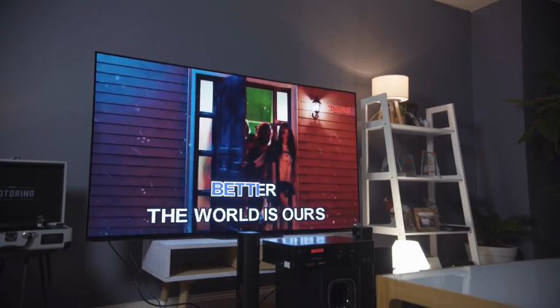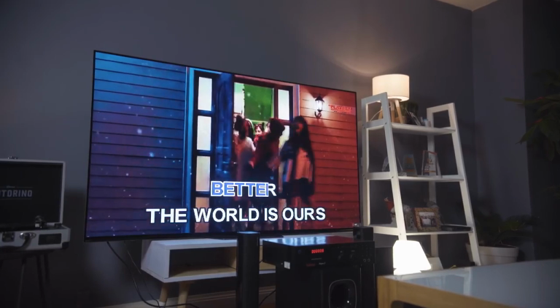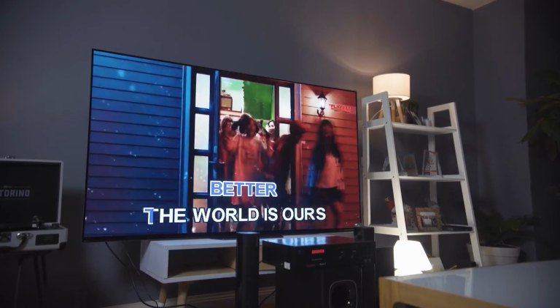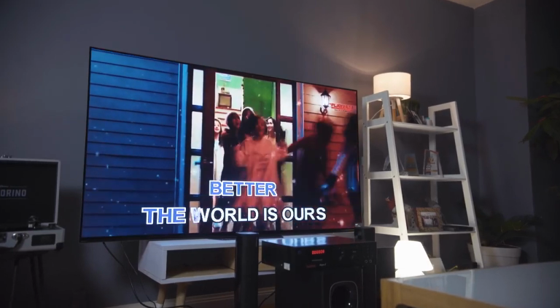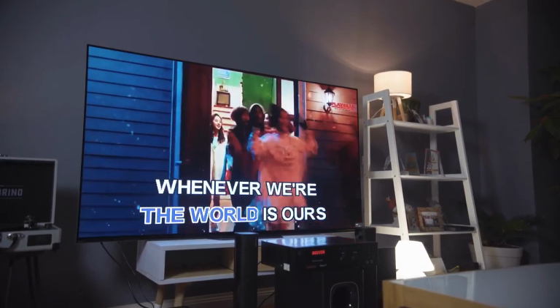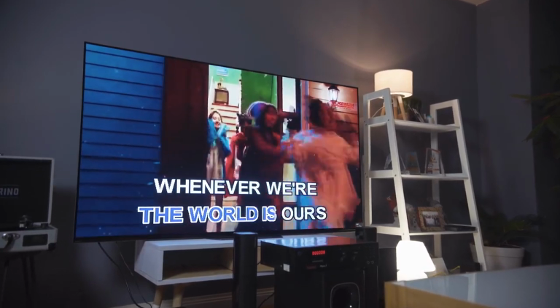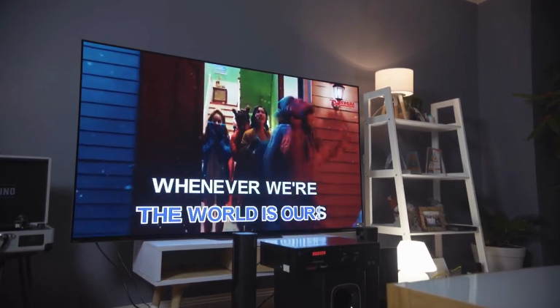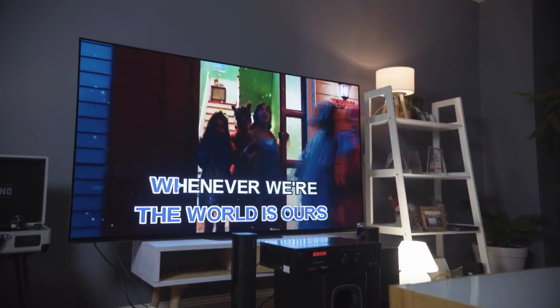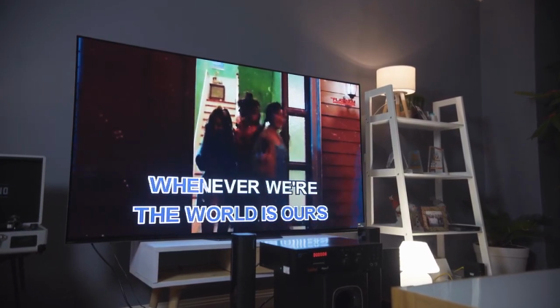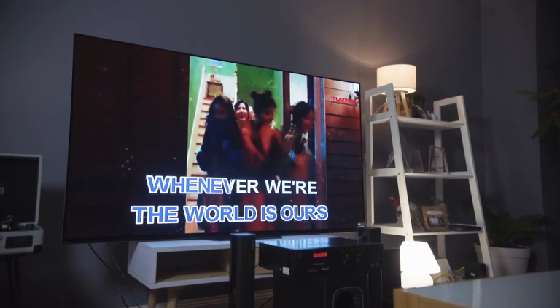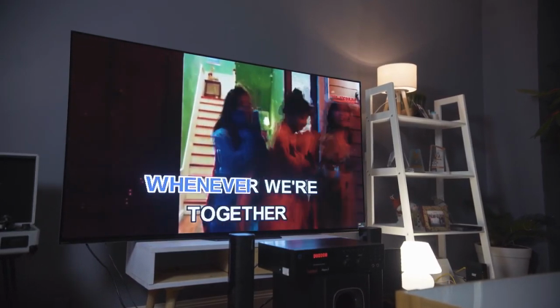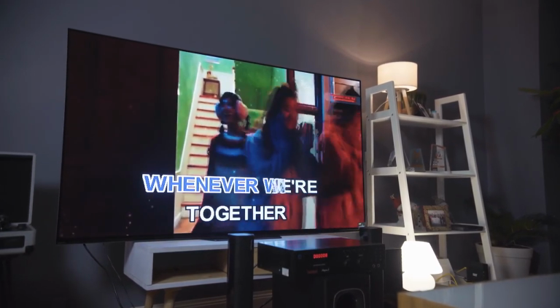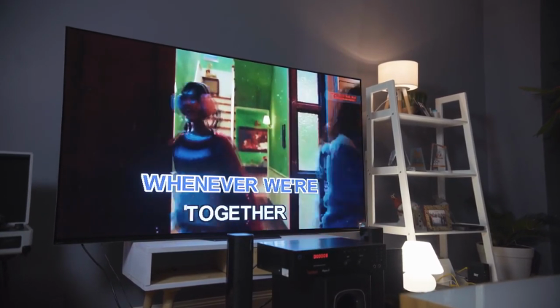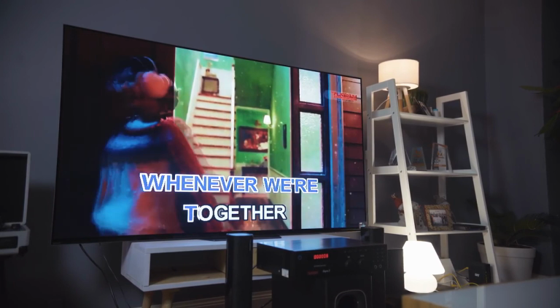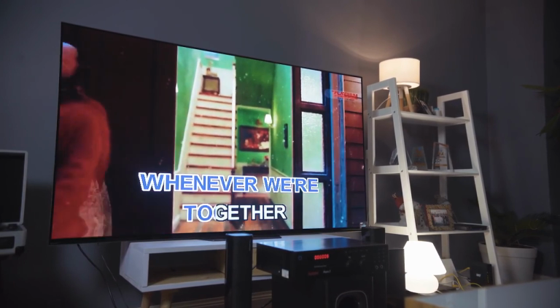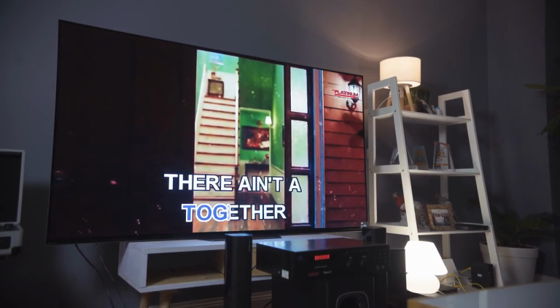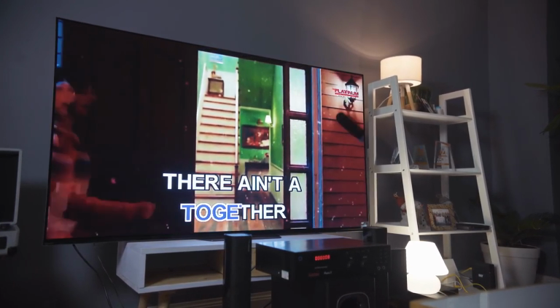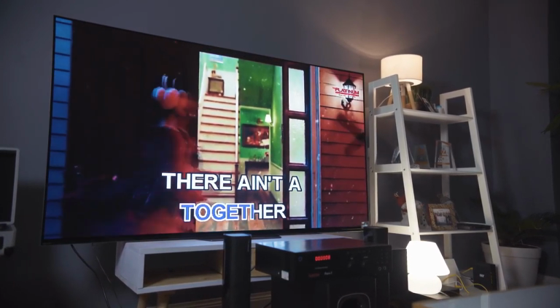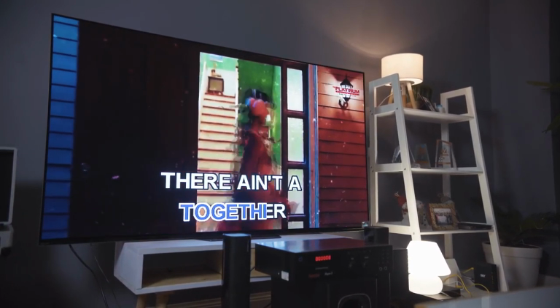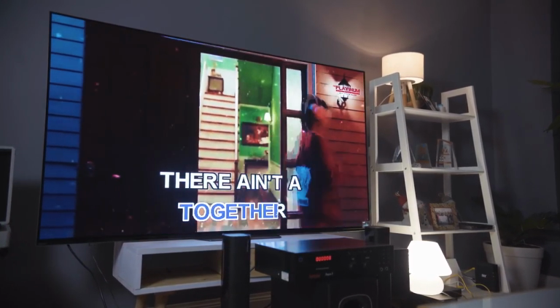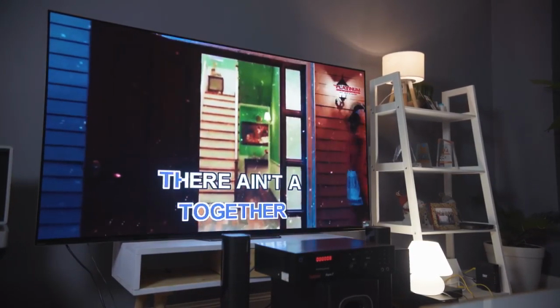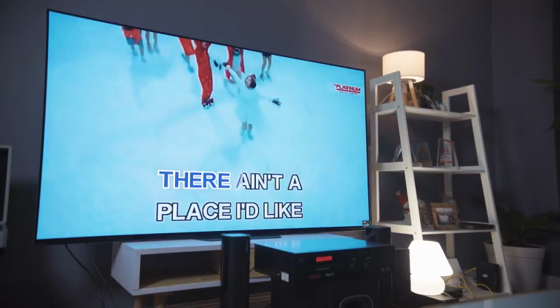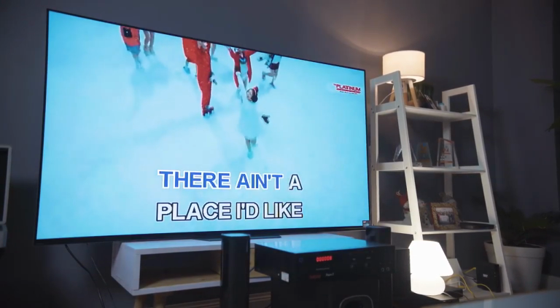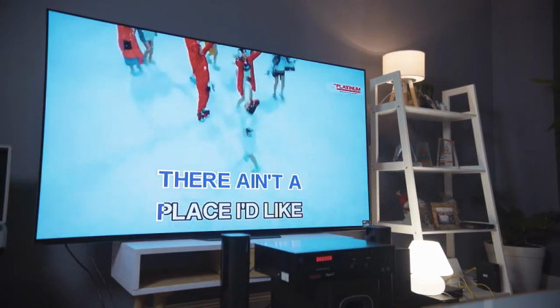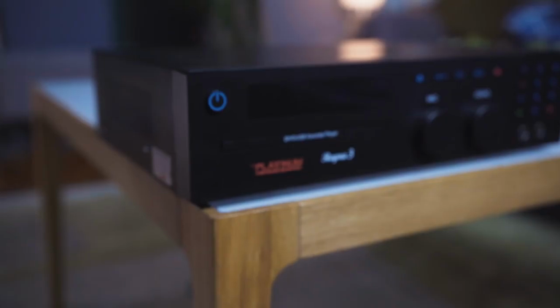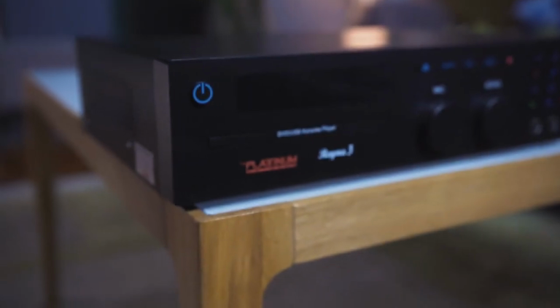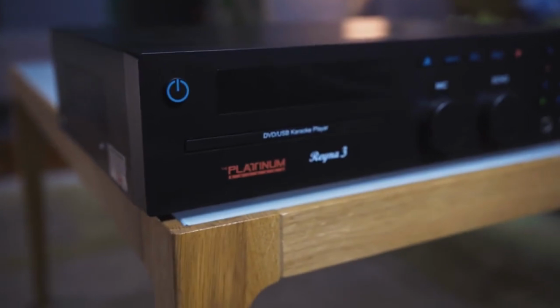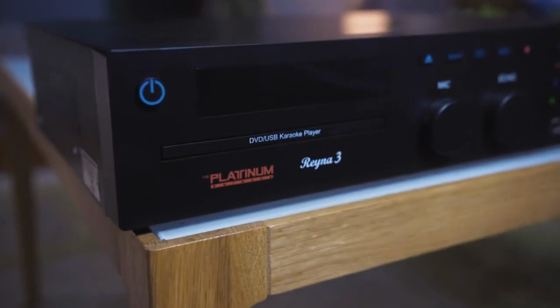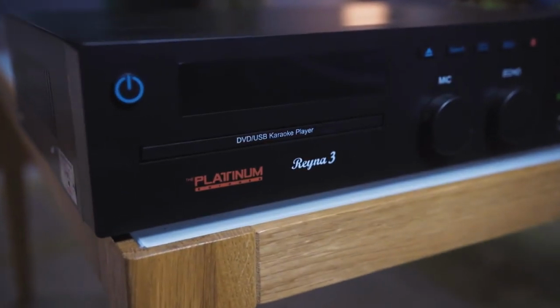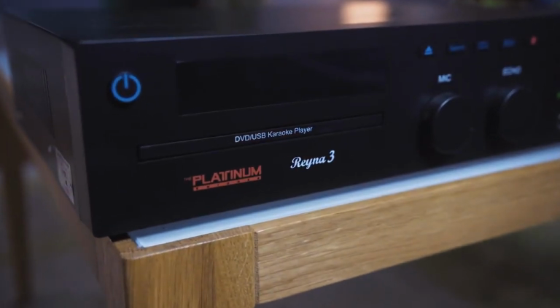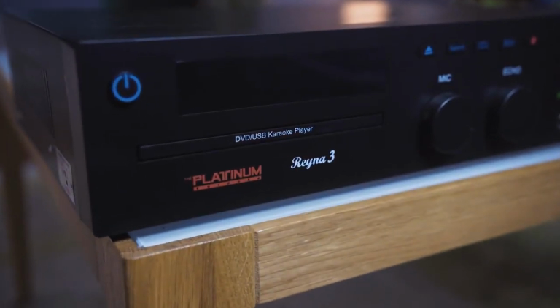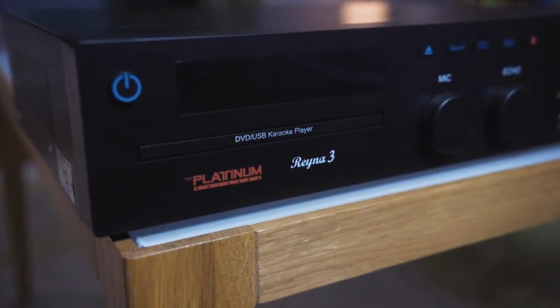The Reina 3 and M50 soundbar from Platinum Karaoke can very well be the last karaoke system you ever buy, since they're both very robust, reliable, and affordable. There's a reason this is Platinum's best-selling unit.